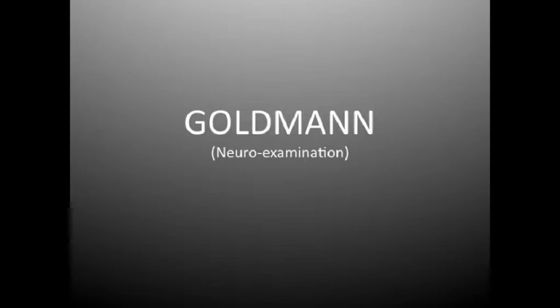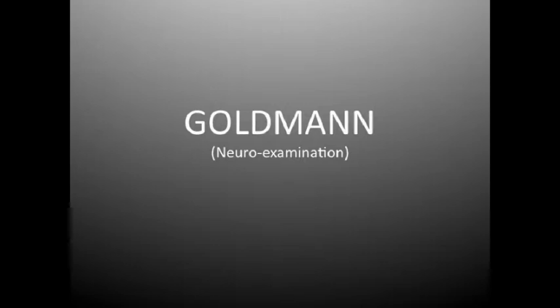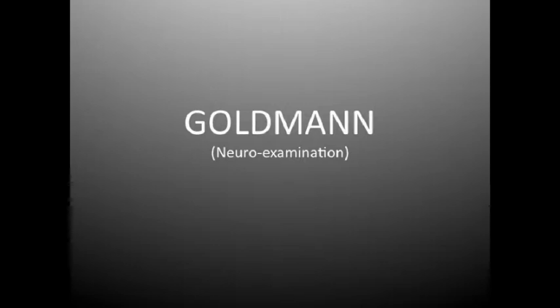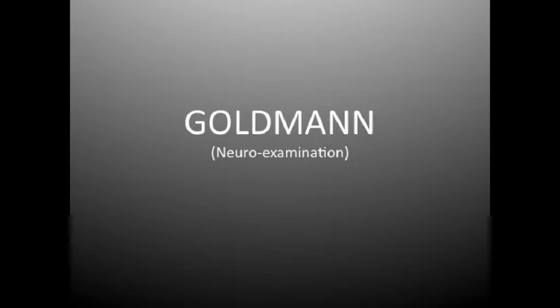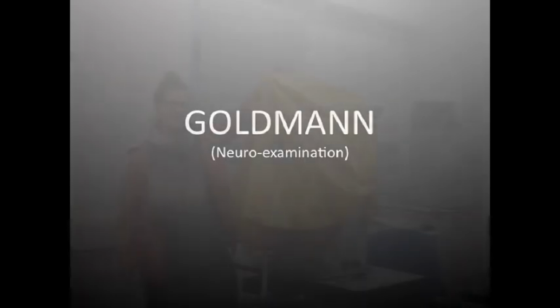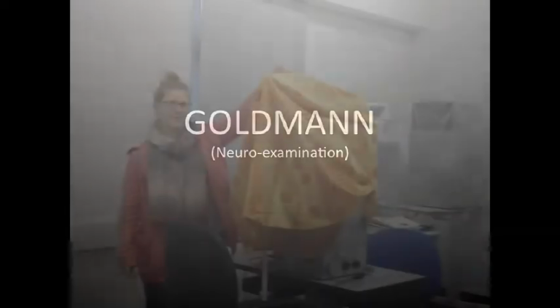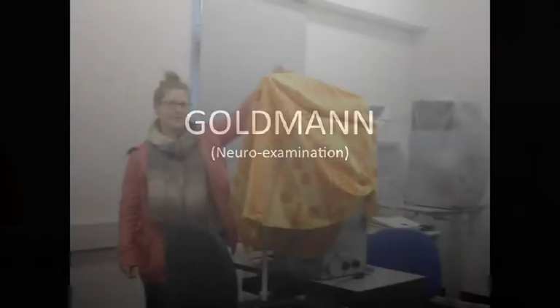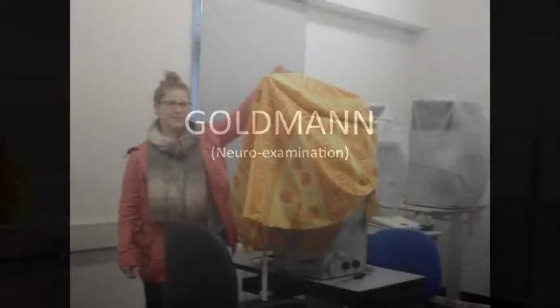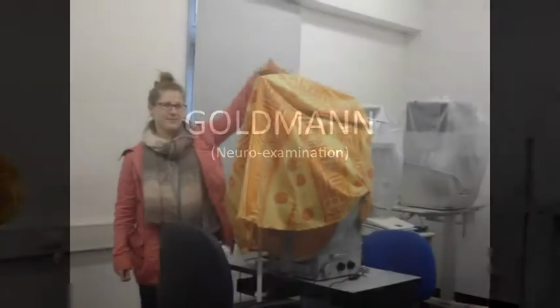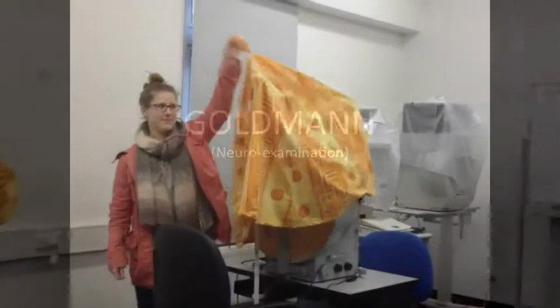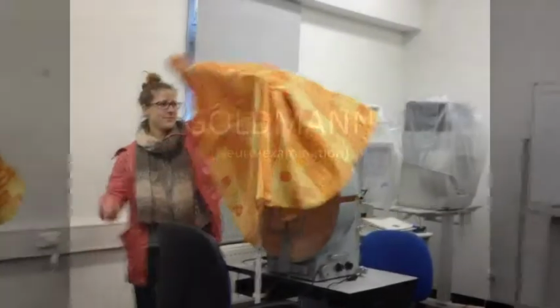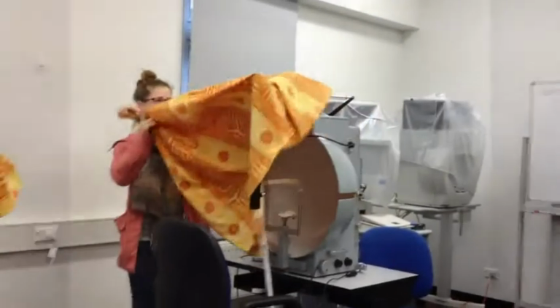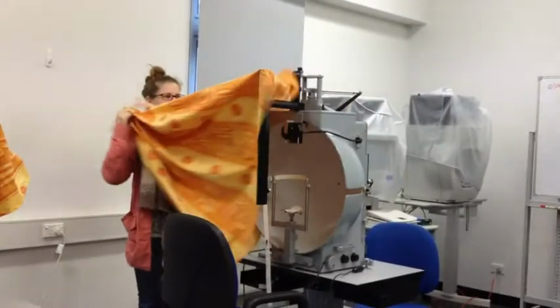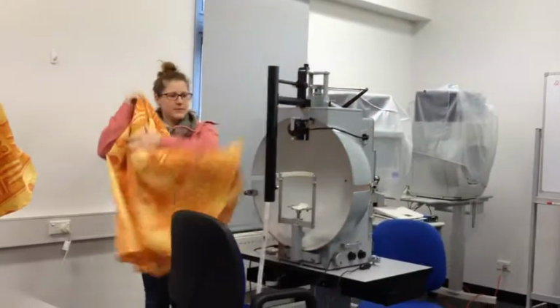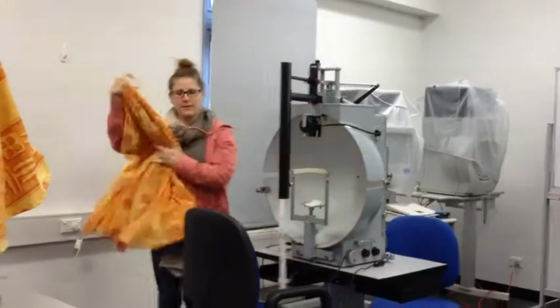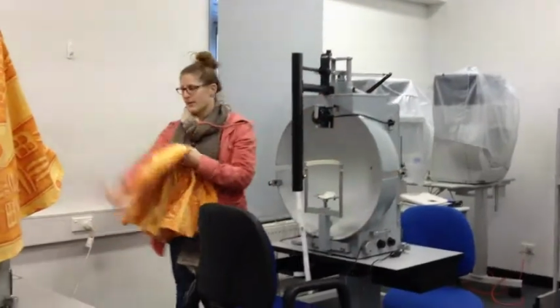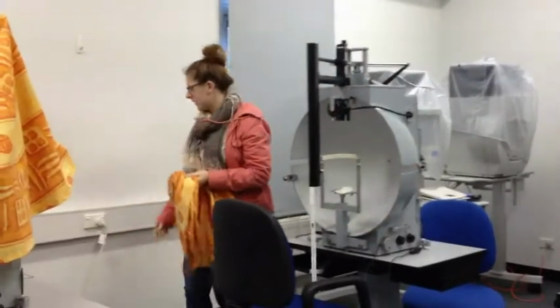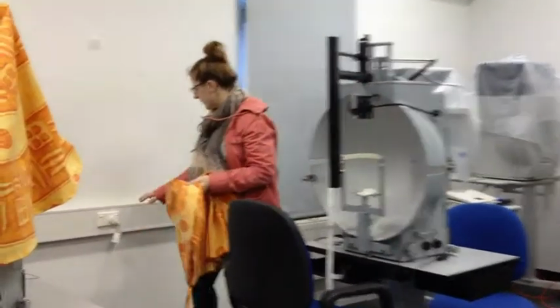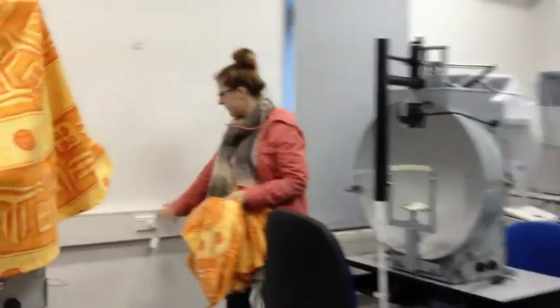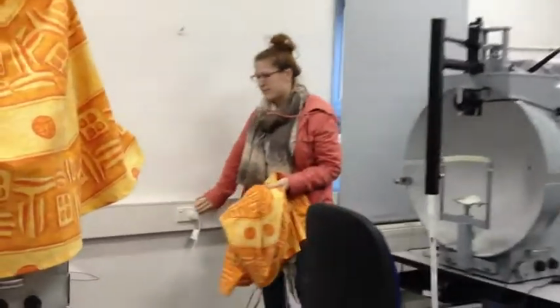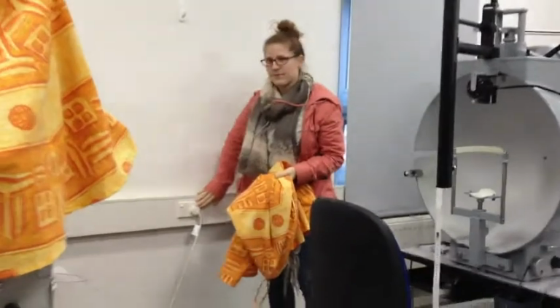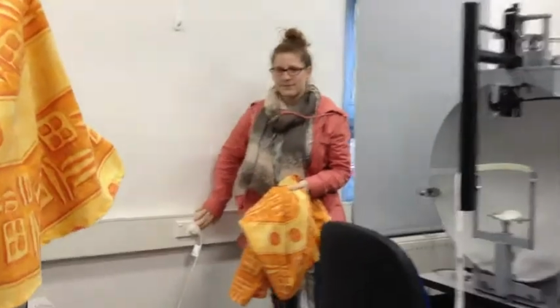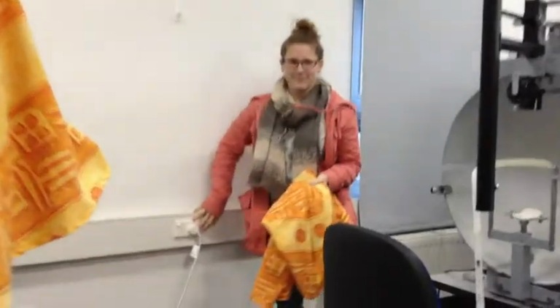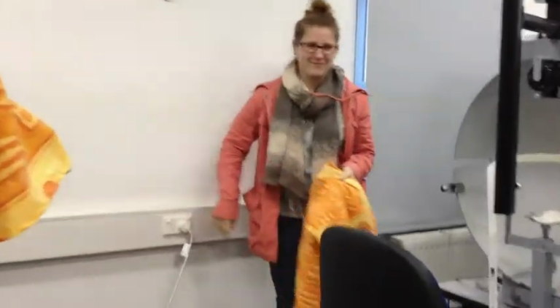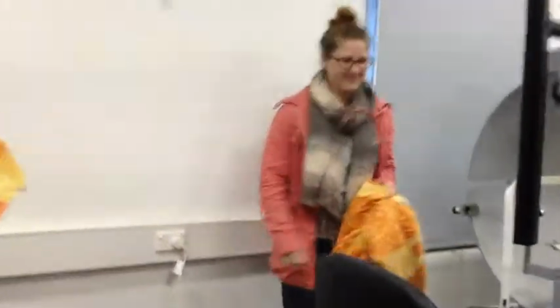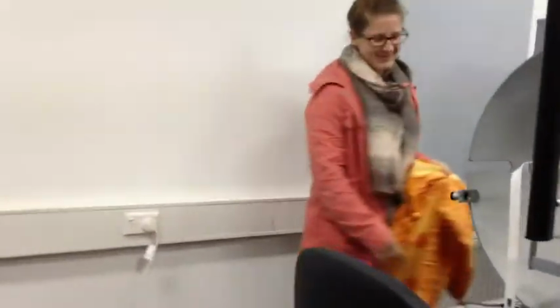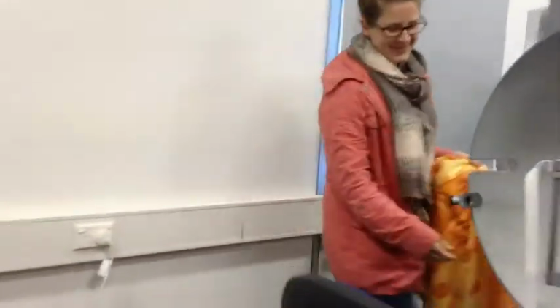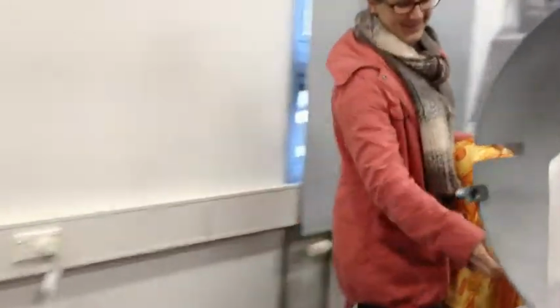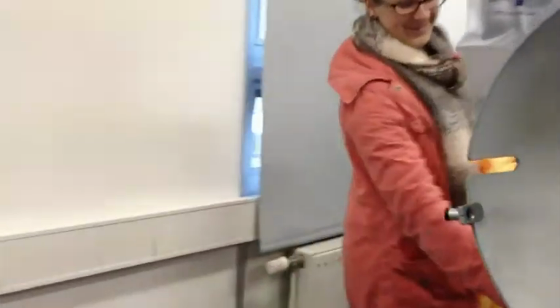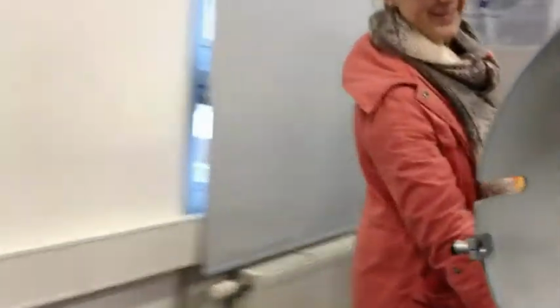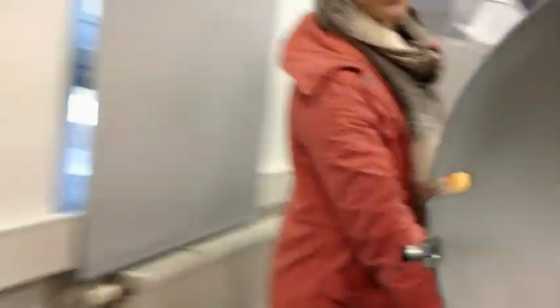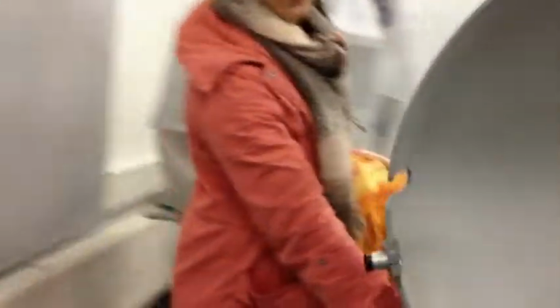The Goldman Perimeter is used as part of a neuro-examination. Today we are mapping a patient's visual field to detect any defects or irregularities.